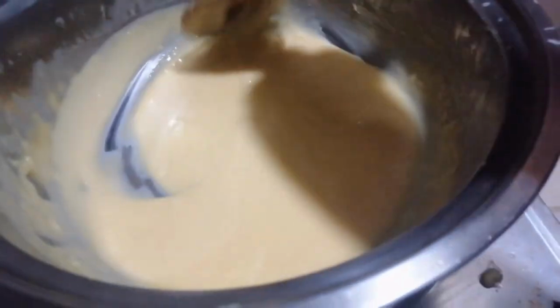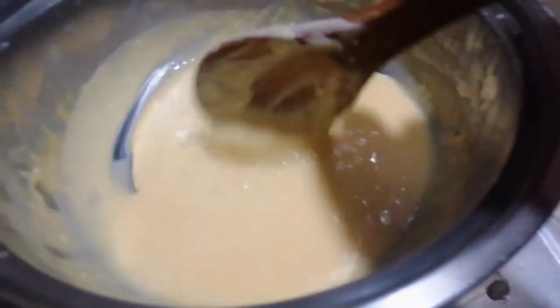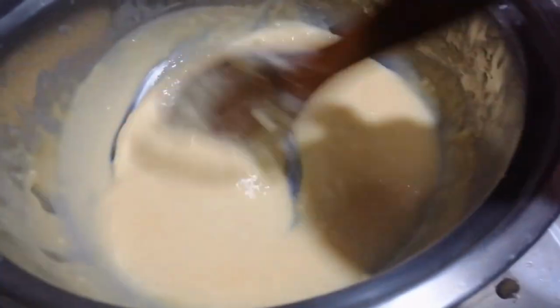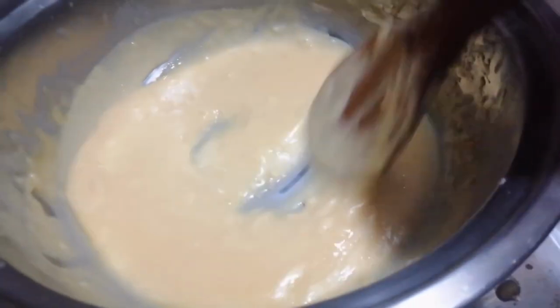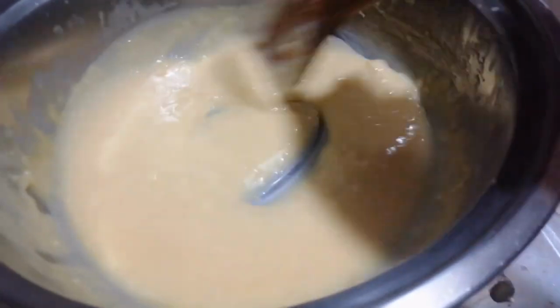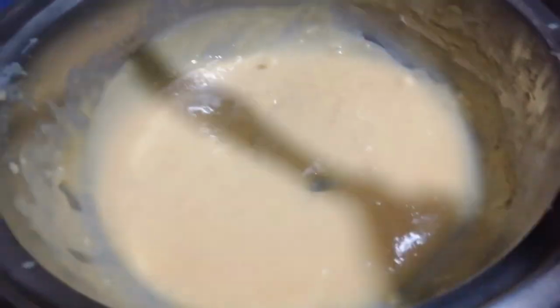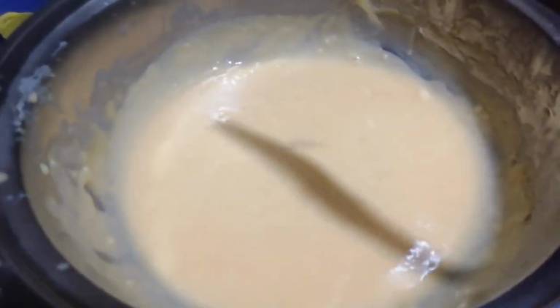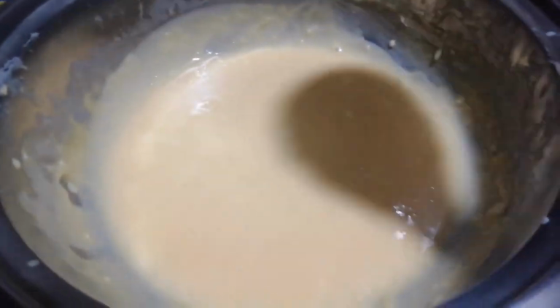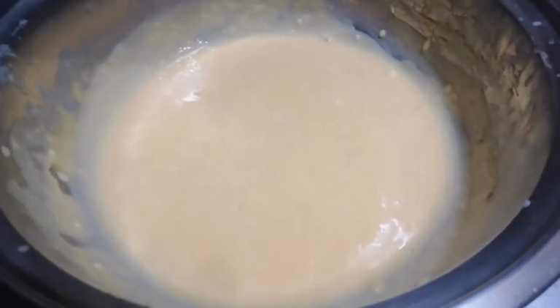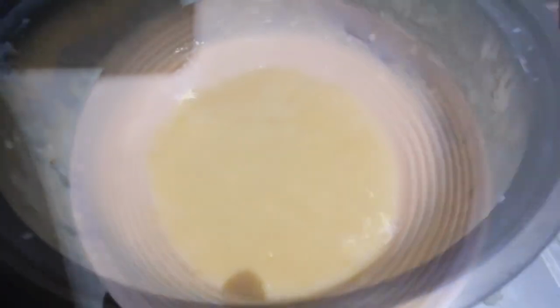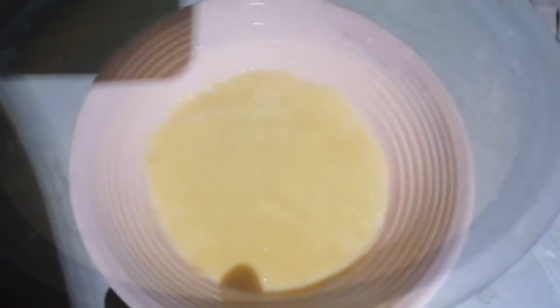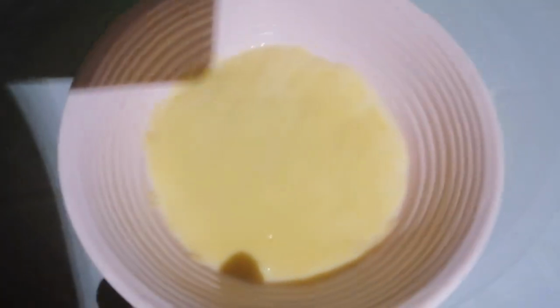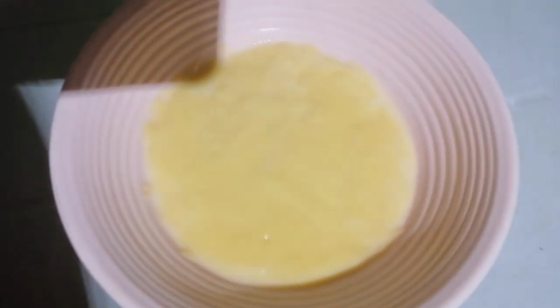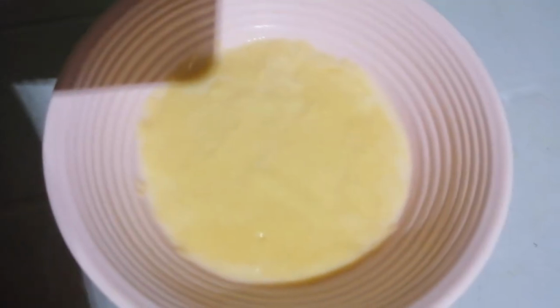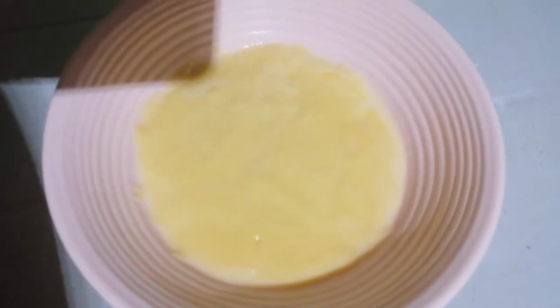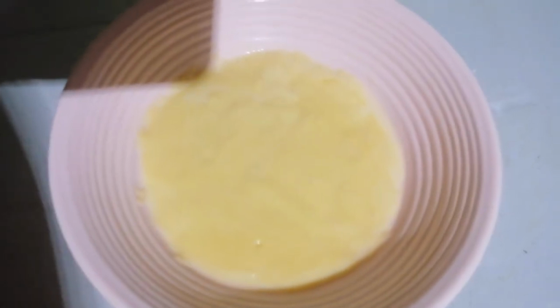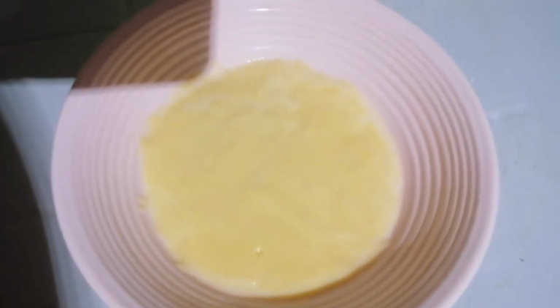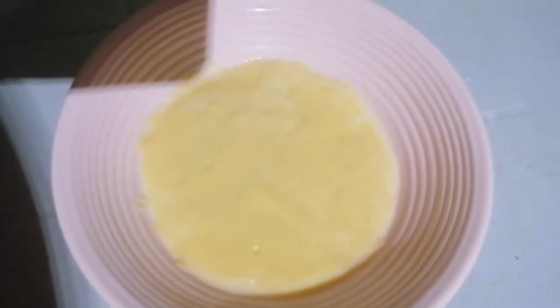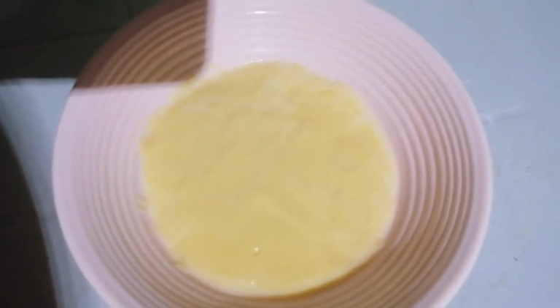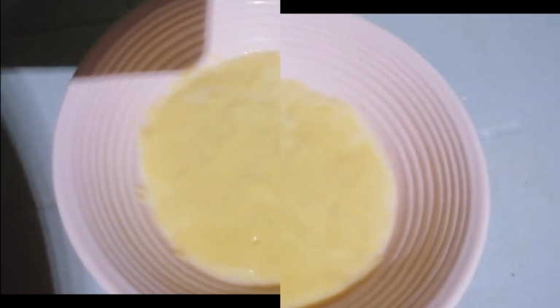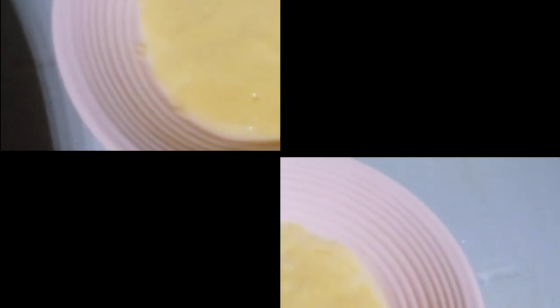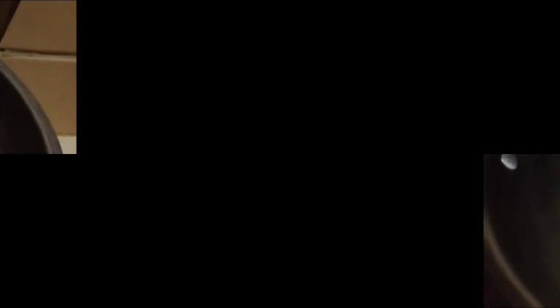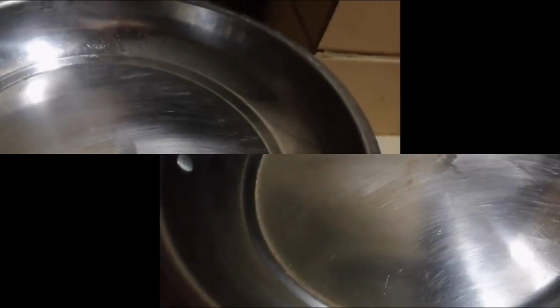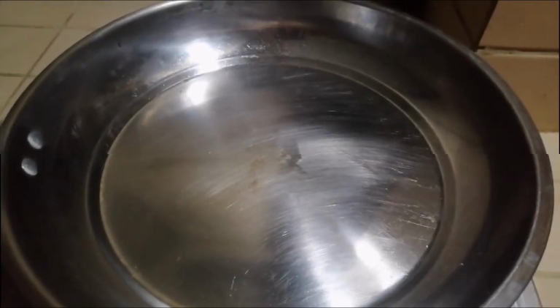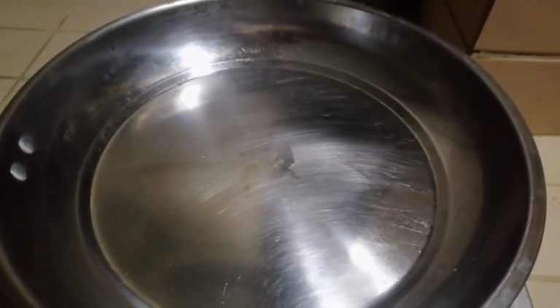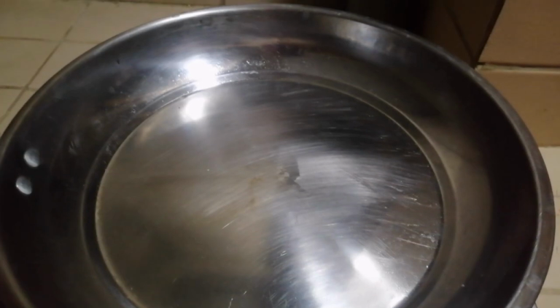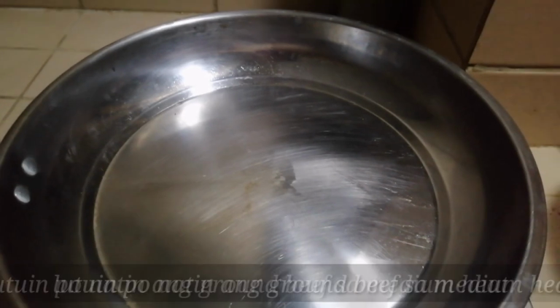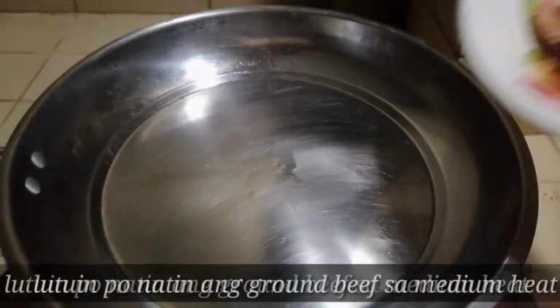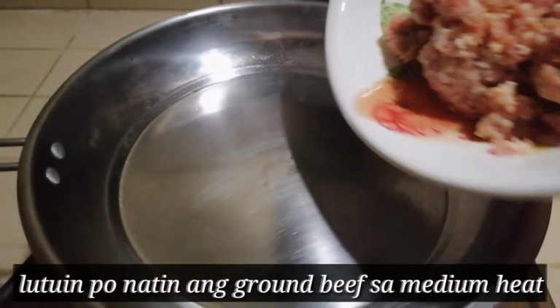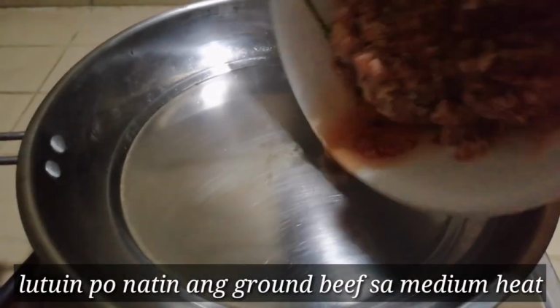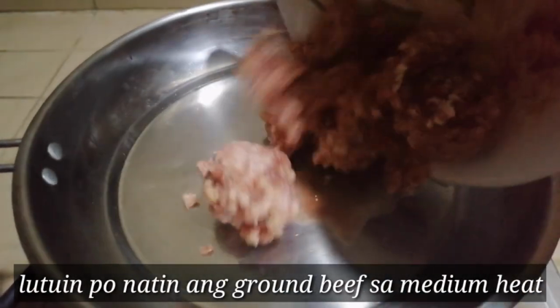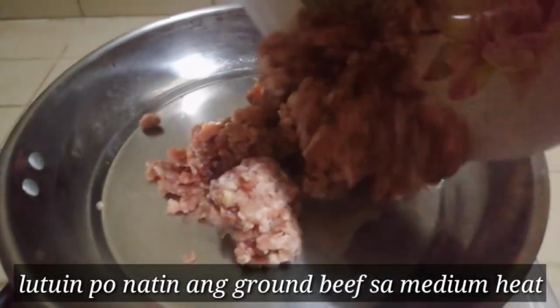I think our cheese sauce is ready now. Let's set it aside and transfer it to a separate container. Next, we'll cook the beef.